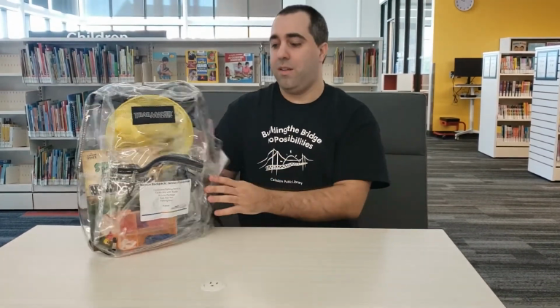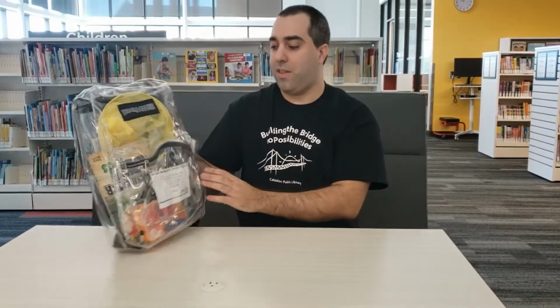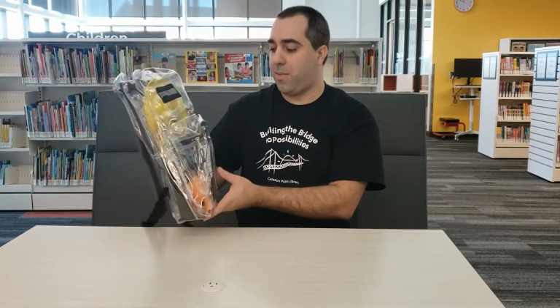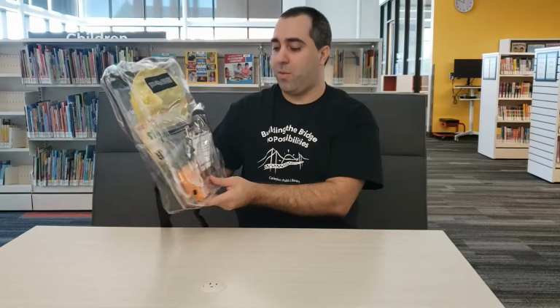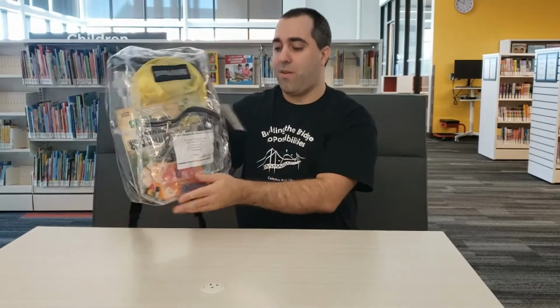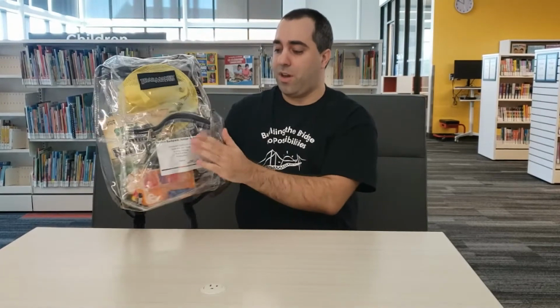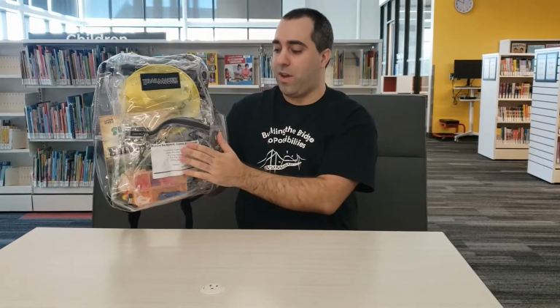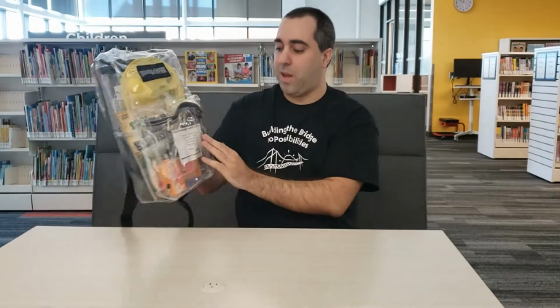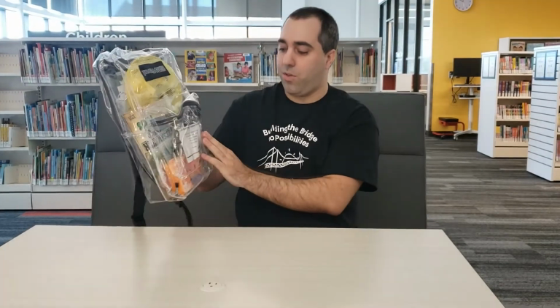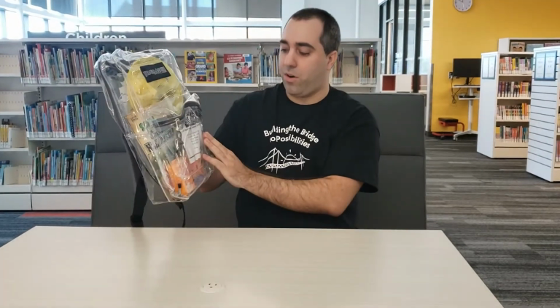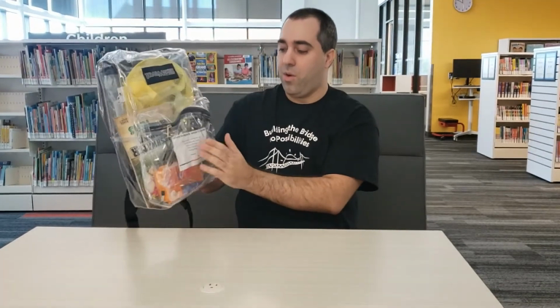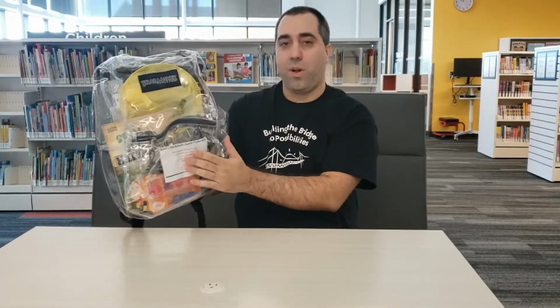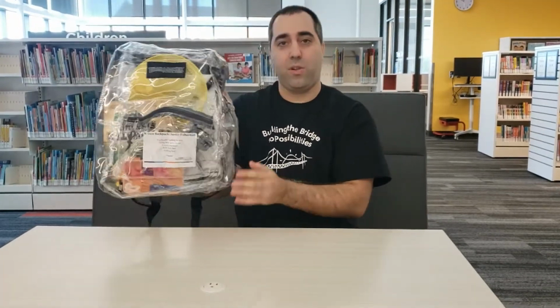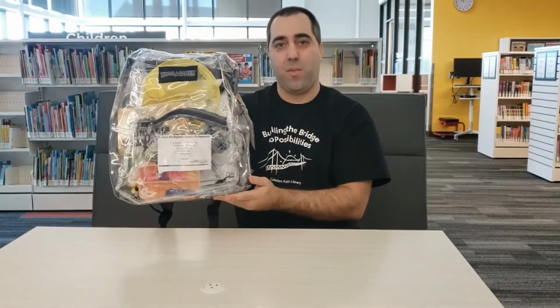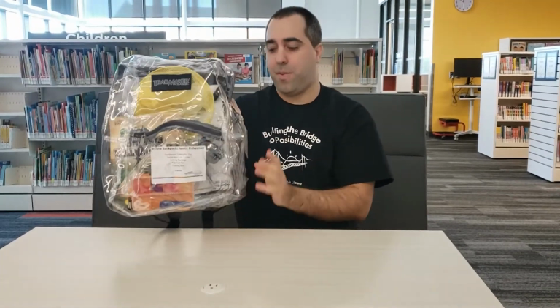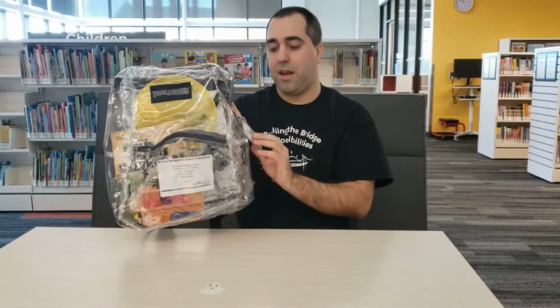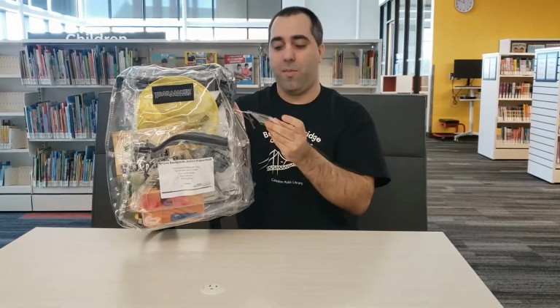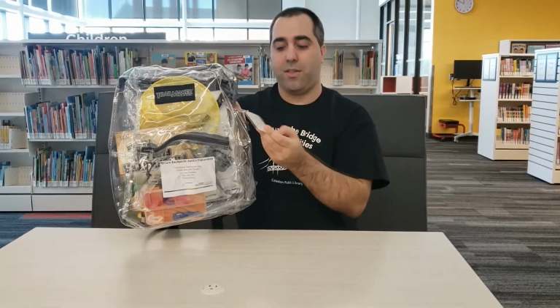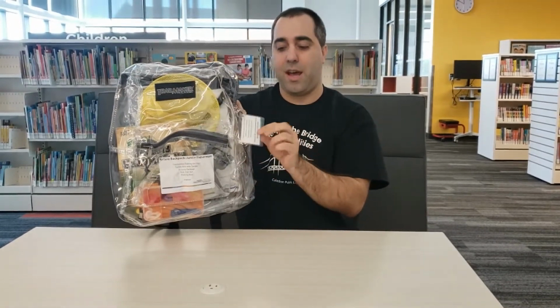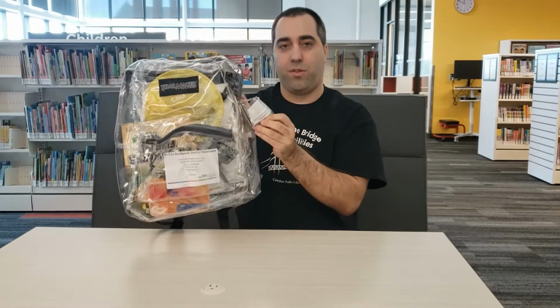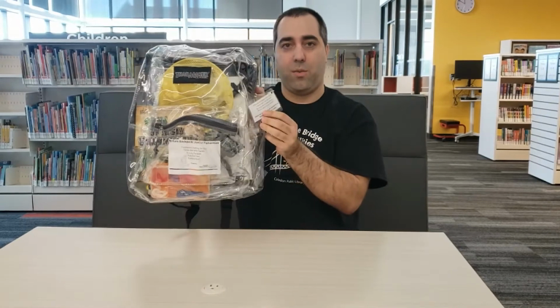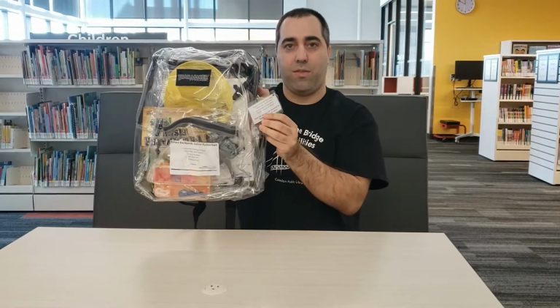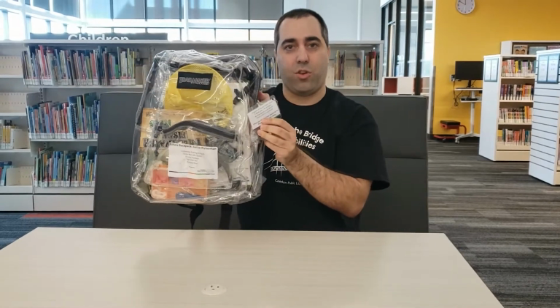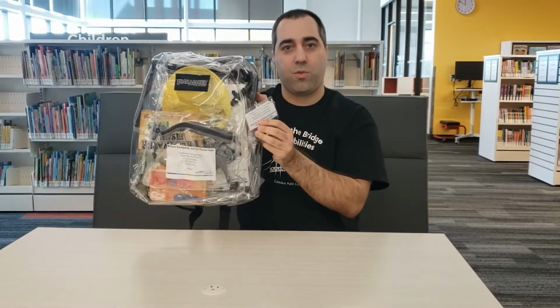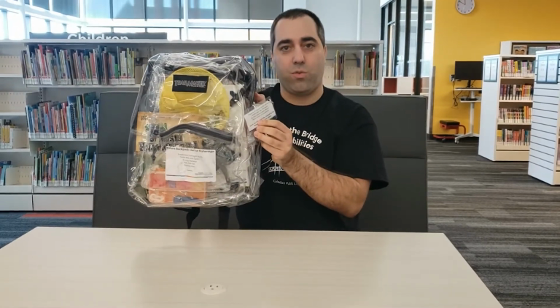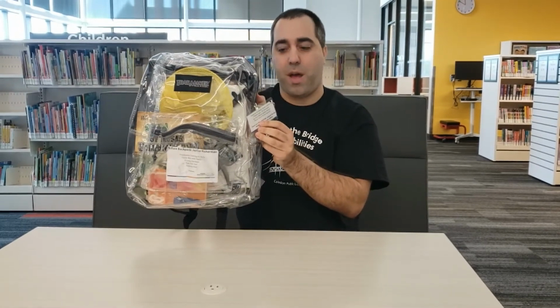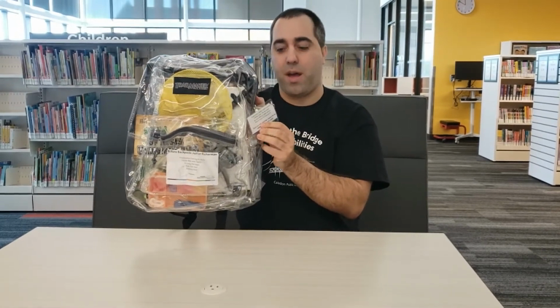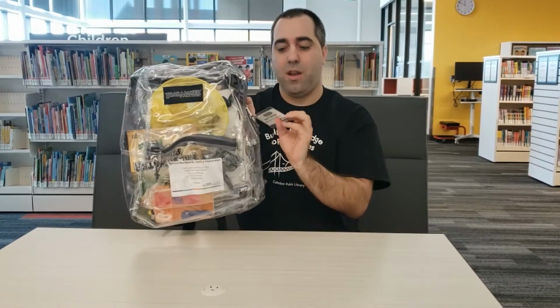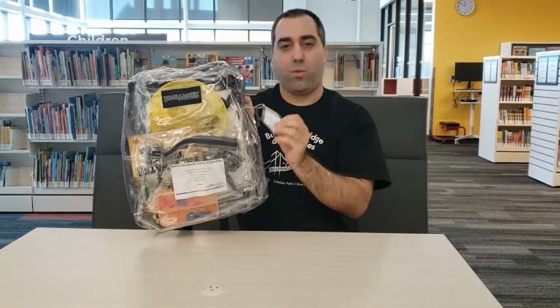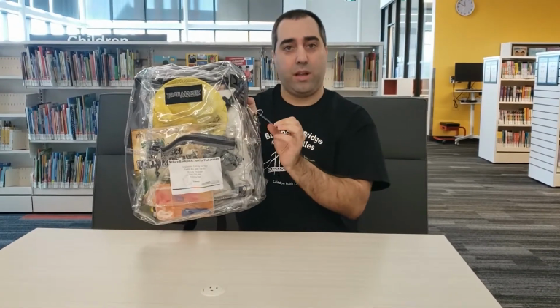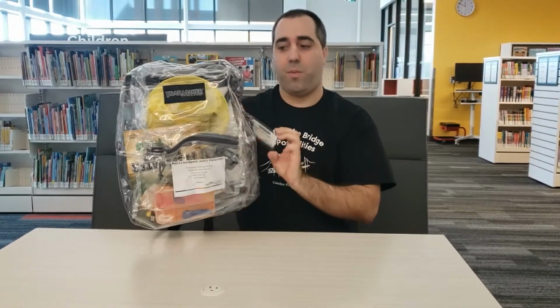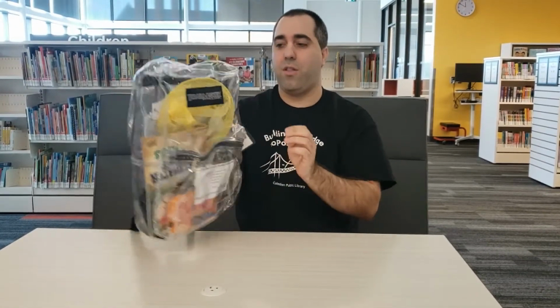Inside this backpack, we've got the label with what's included in the backpack, and on the back of the tag we have the circulation rules for the backpack. So a quick easy reminder there.